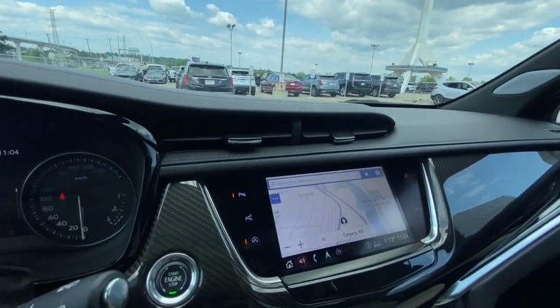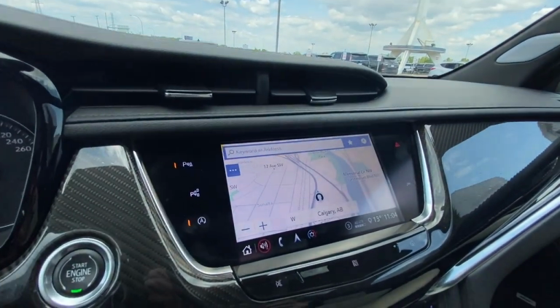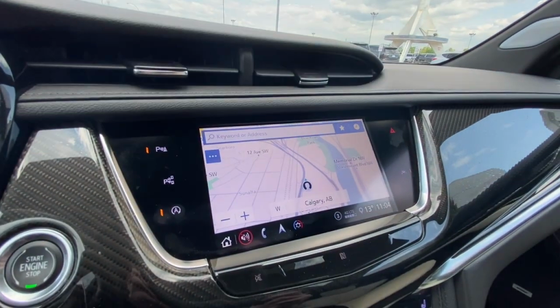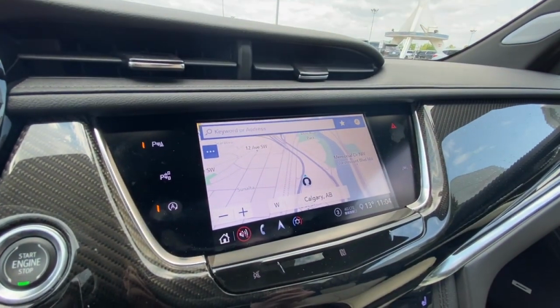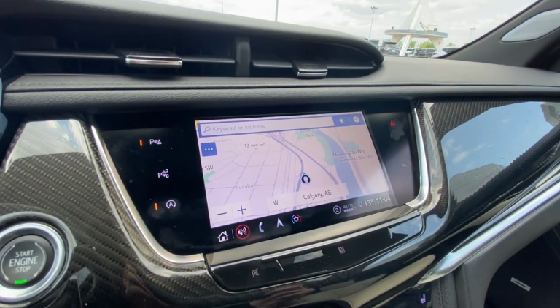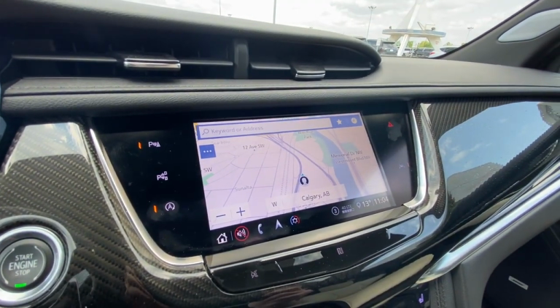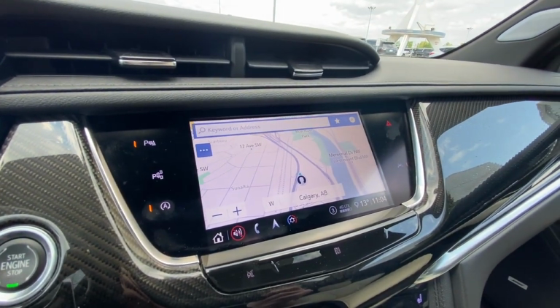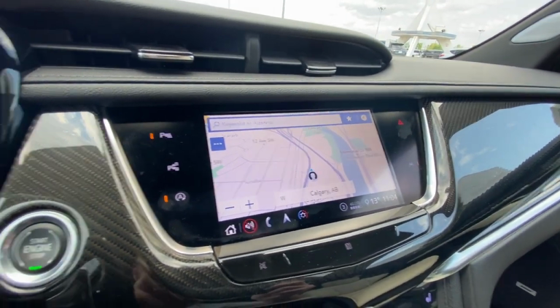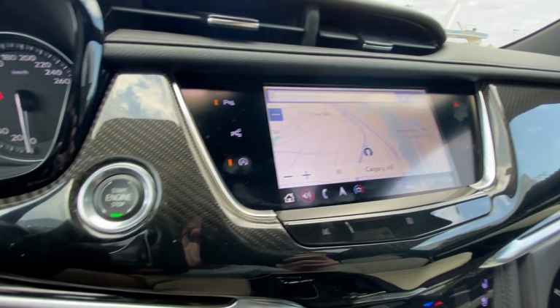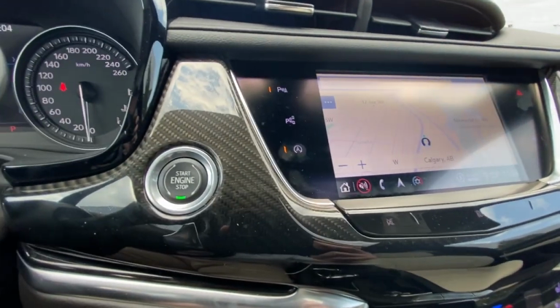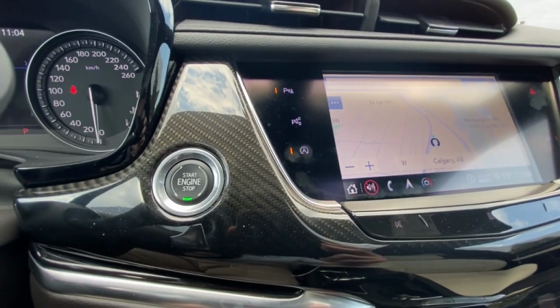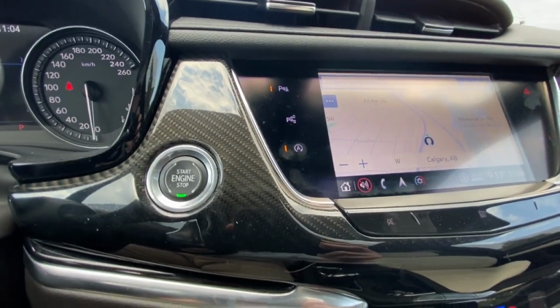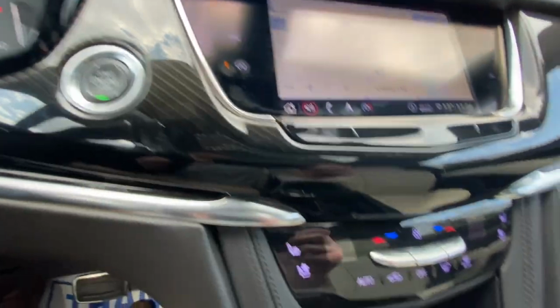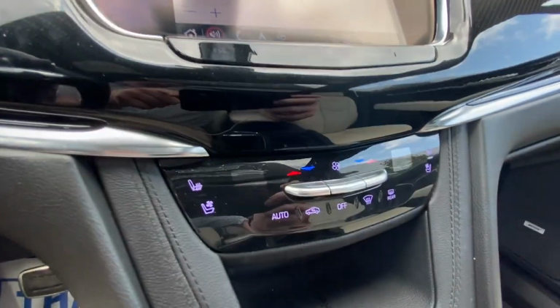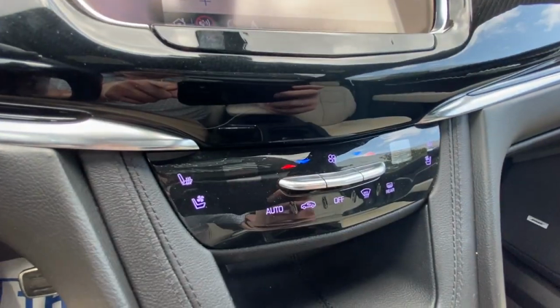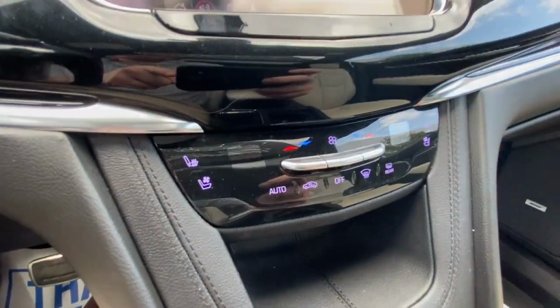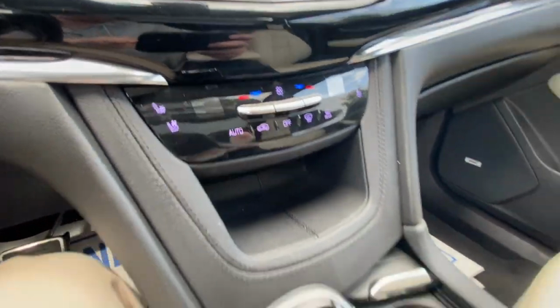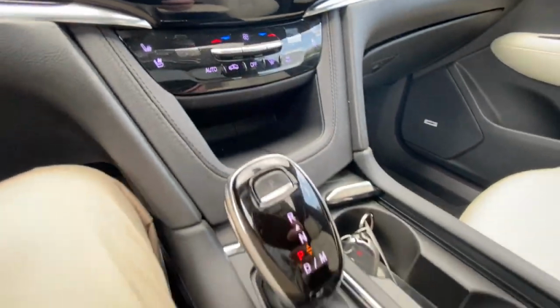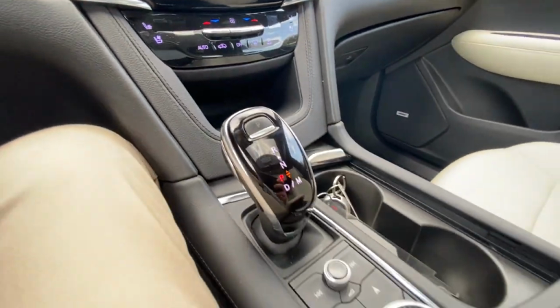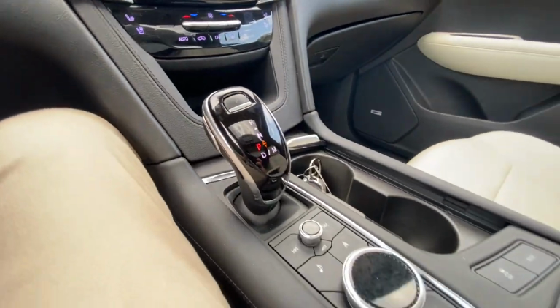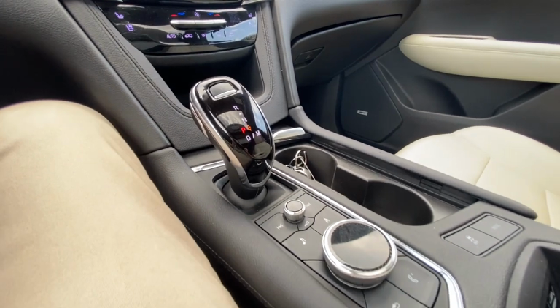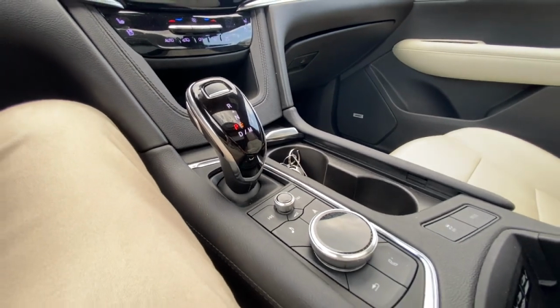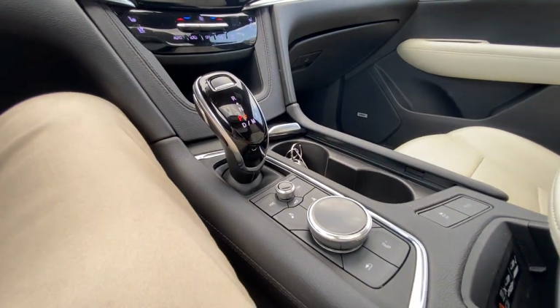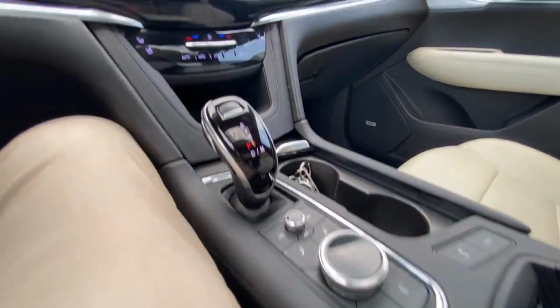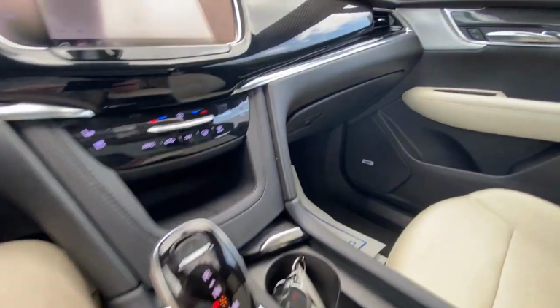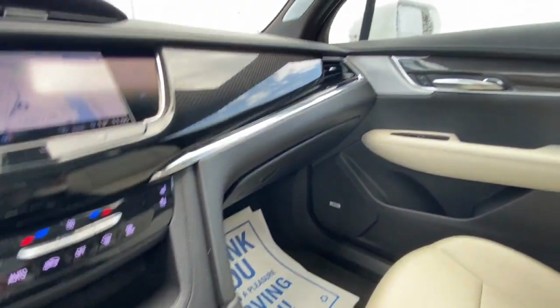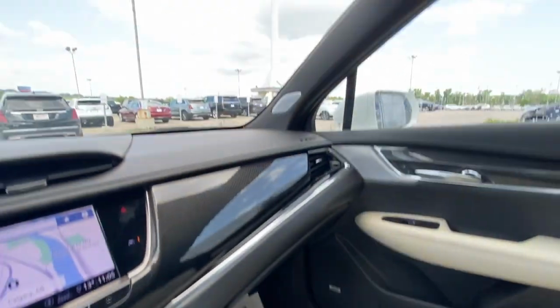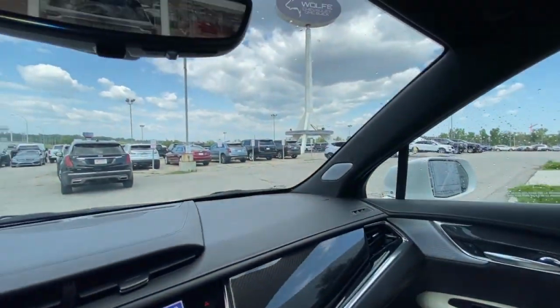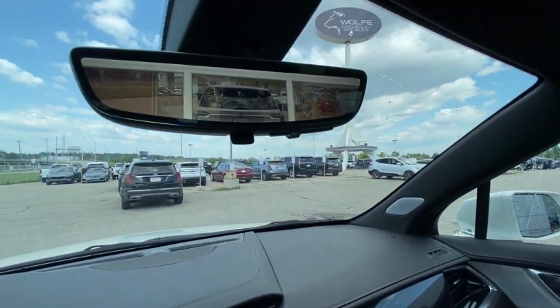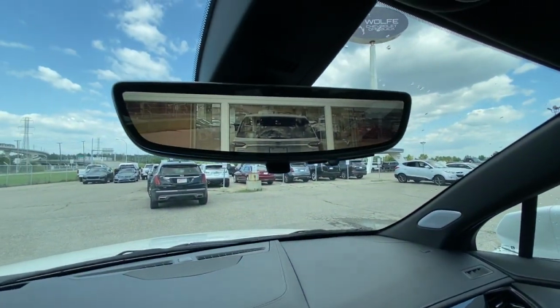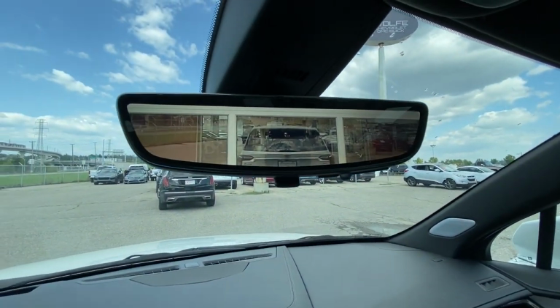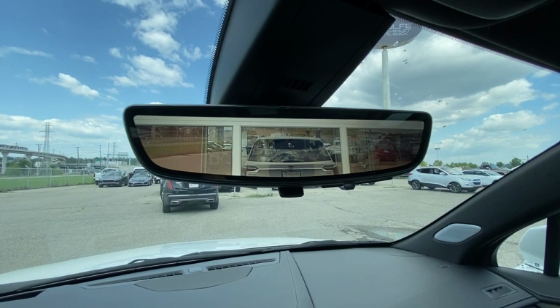An 8-inch touchscreen complete with Android Auto, Apple CarPlay, and navigation. Push-to-start ignition, dual-zone climate control, and shifter, audio, and navigation controls are in the center console. Bose audio all throughout the SUV, and the rear-view mirror camera.